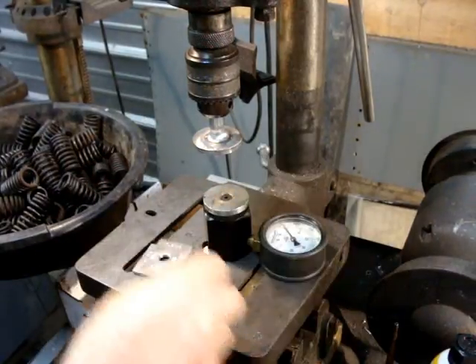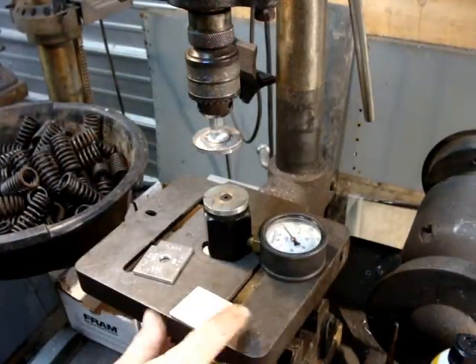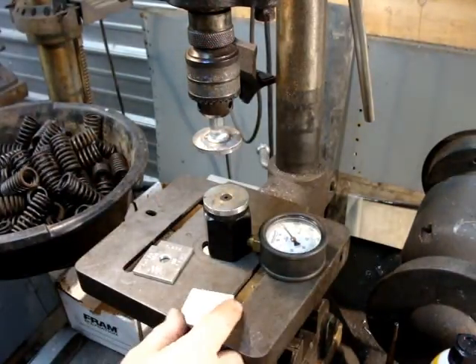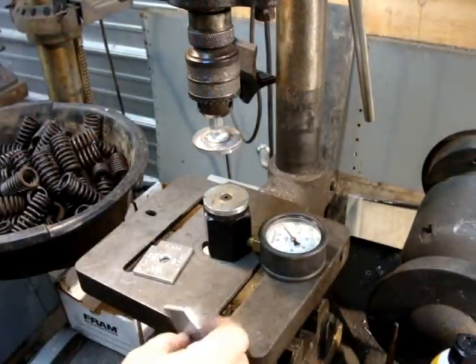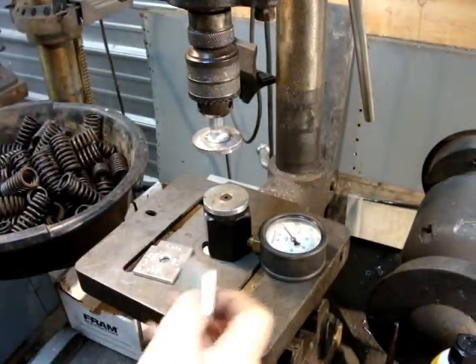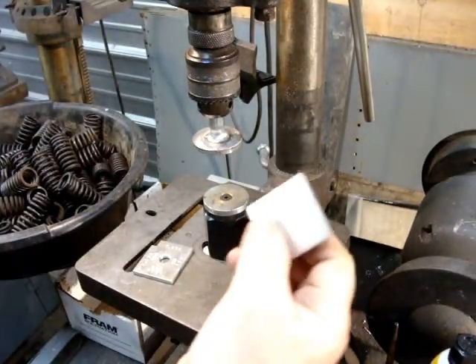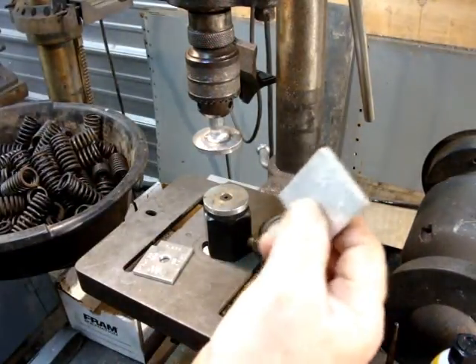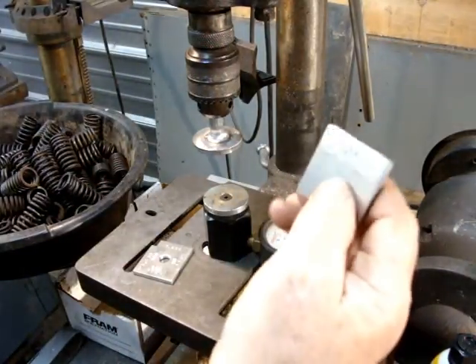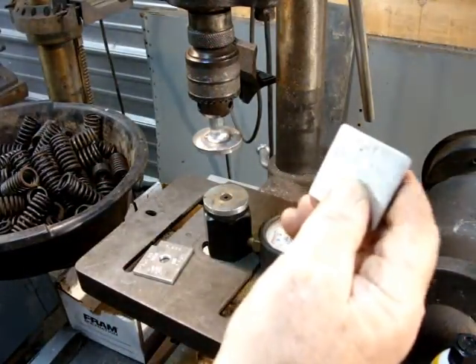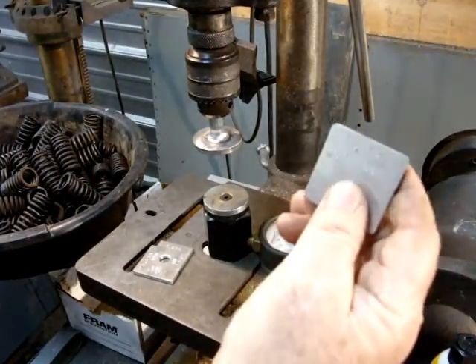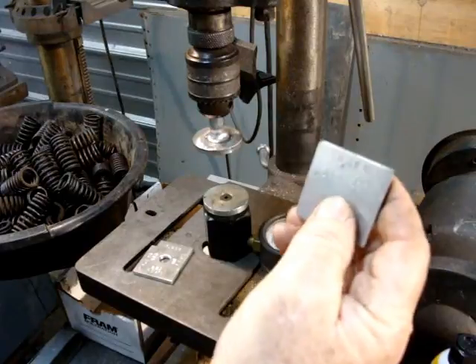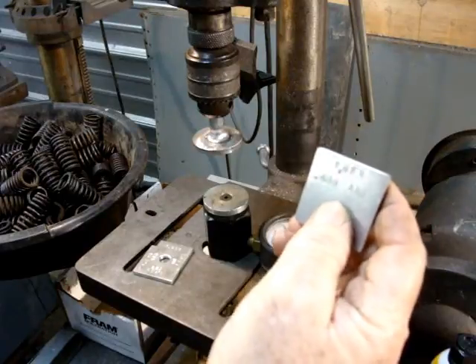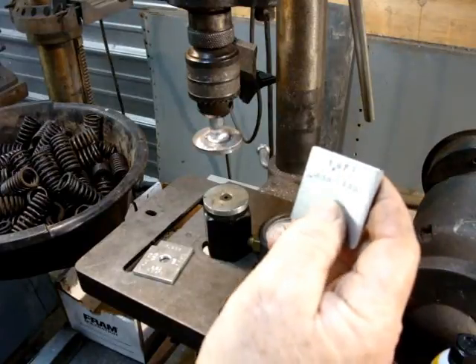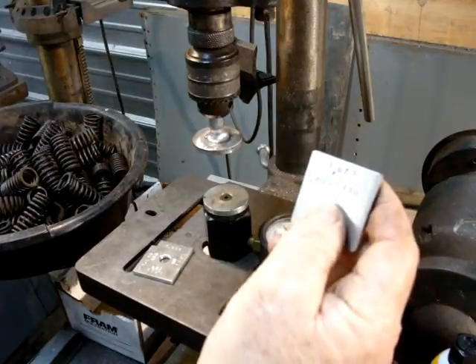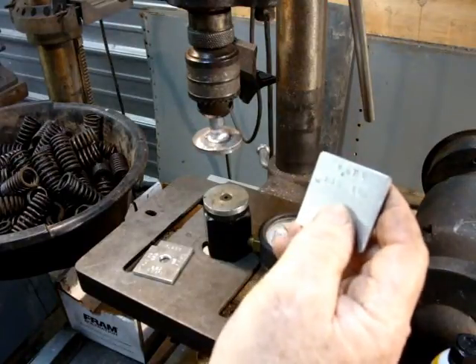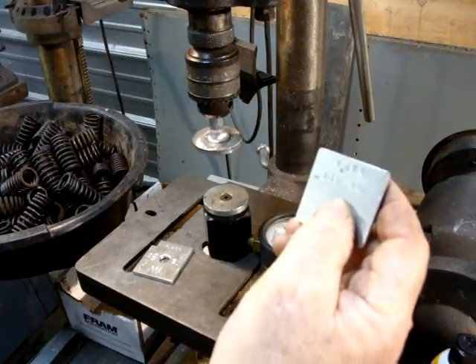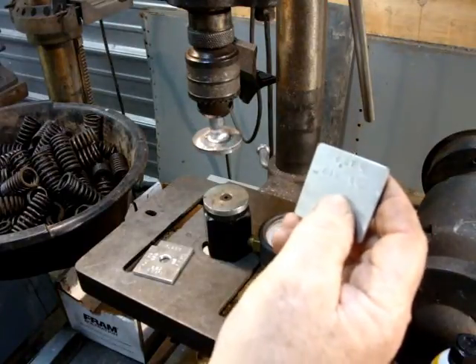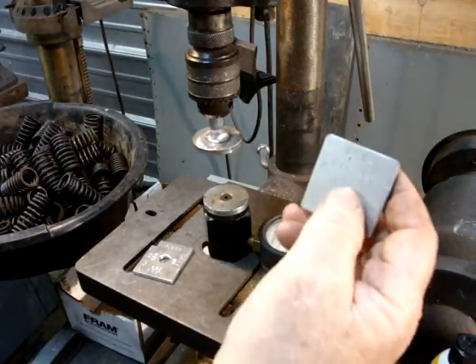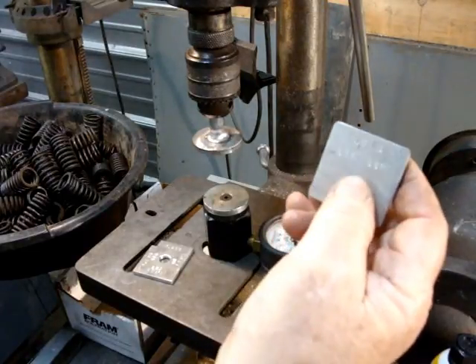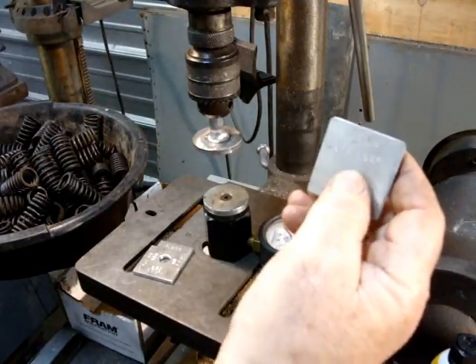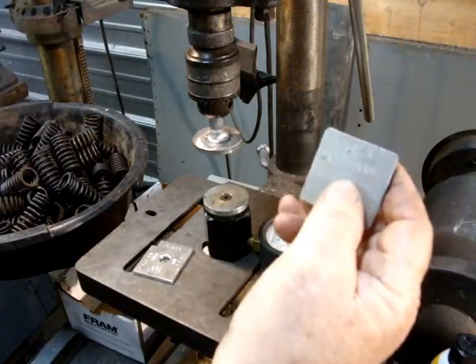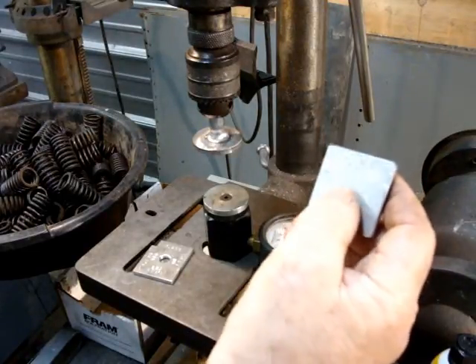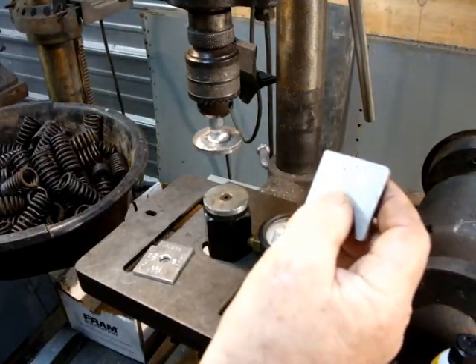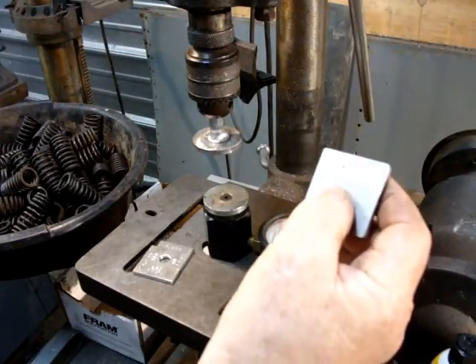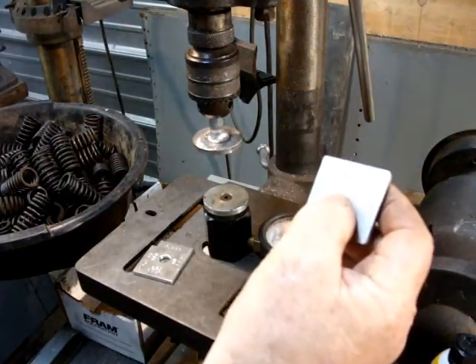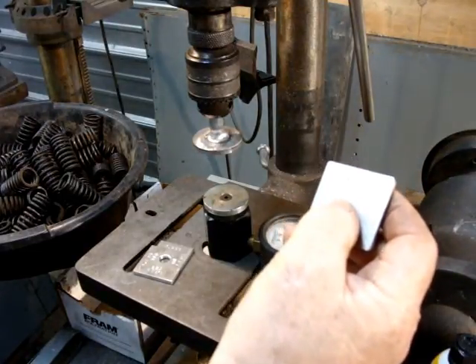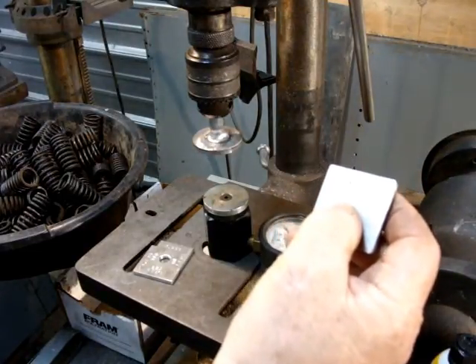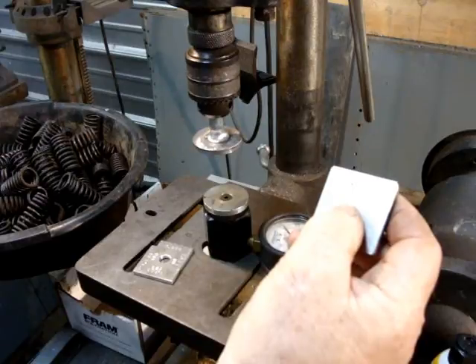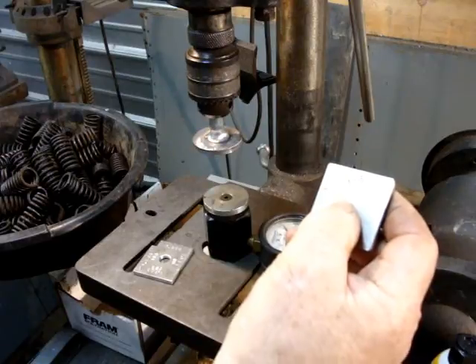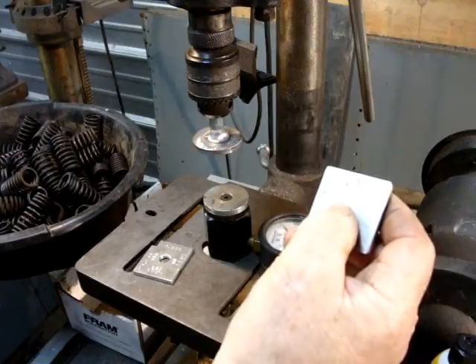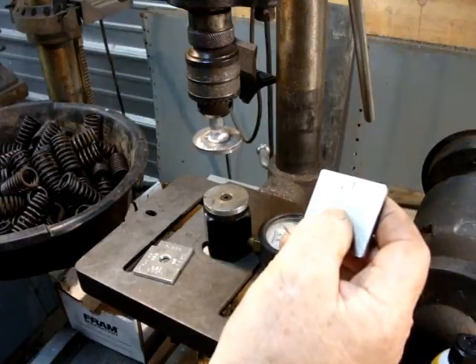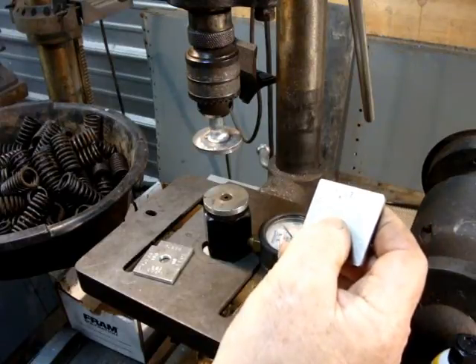But then I made one more, and this one is 1.671. According to the Stude service manual, the valve spring should be between 105 and 115 pounds at that length.